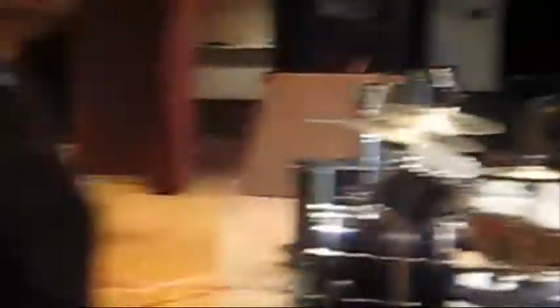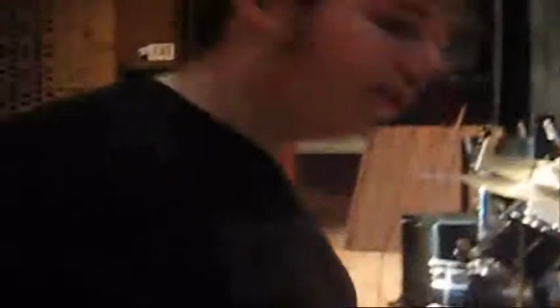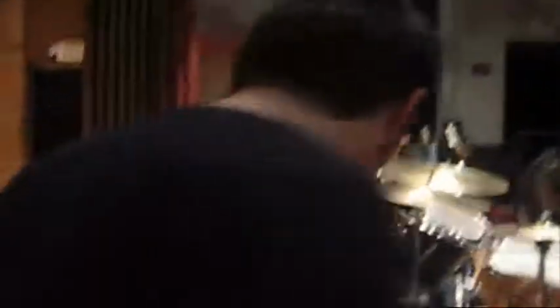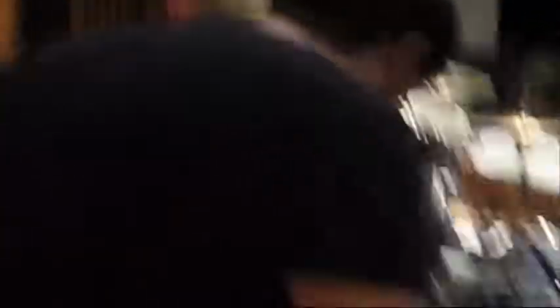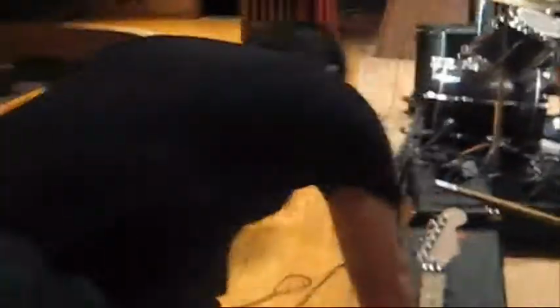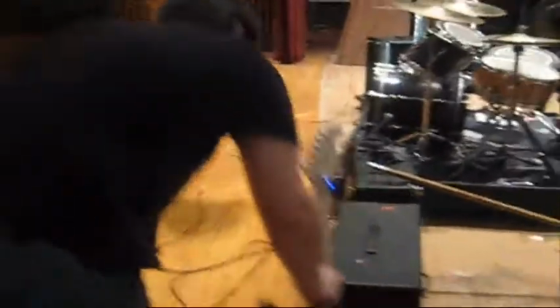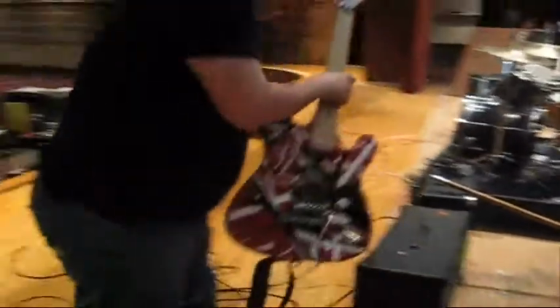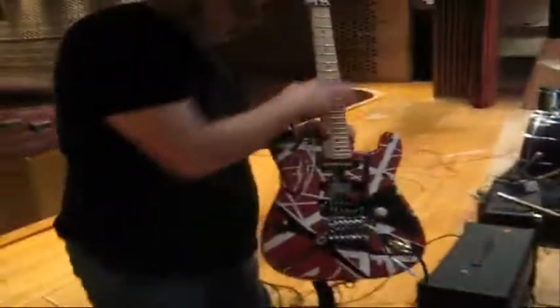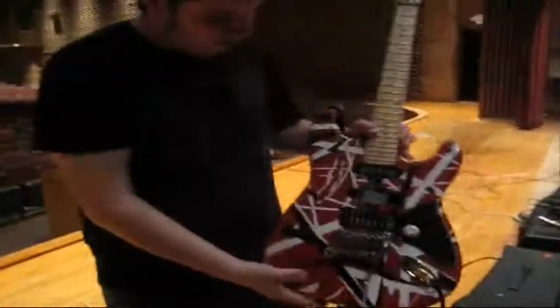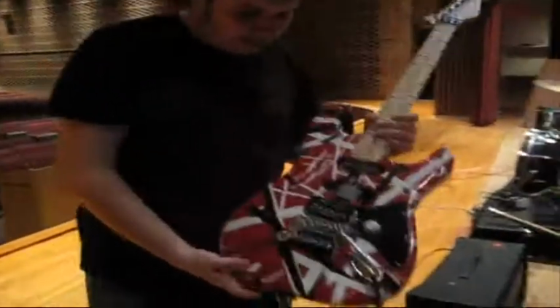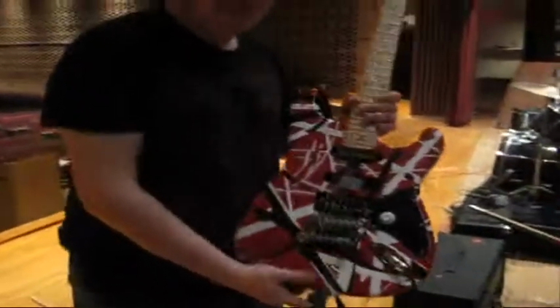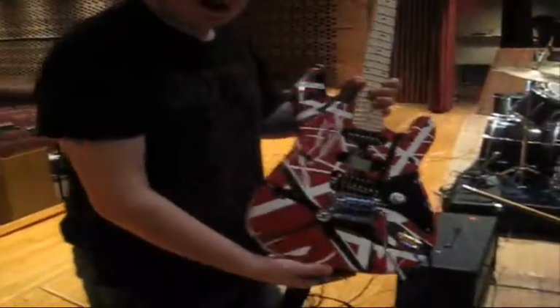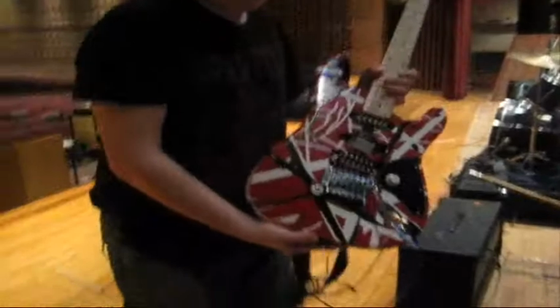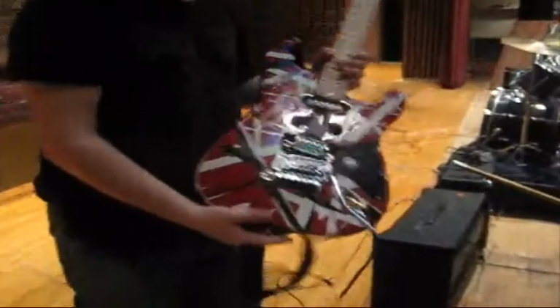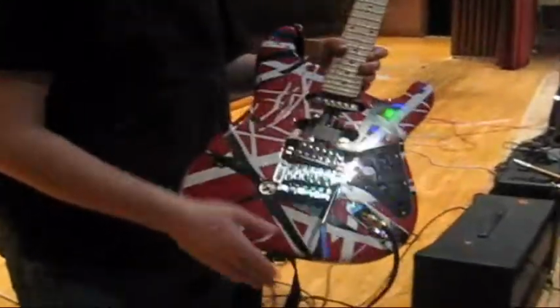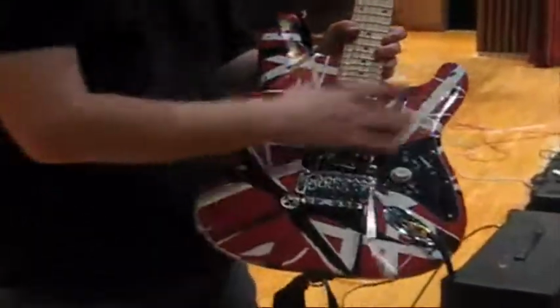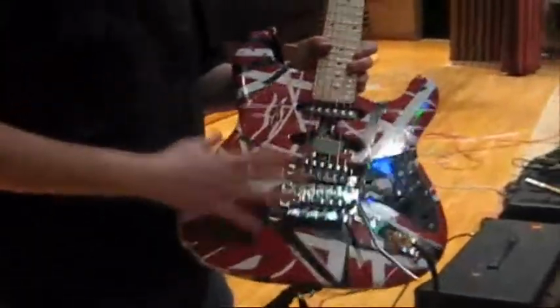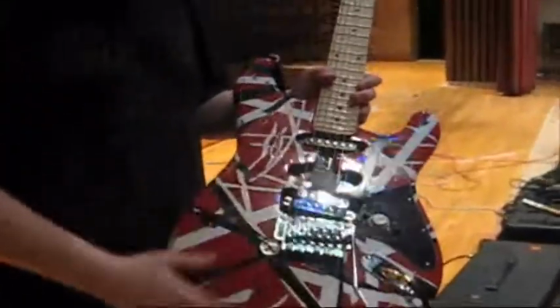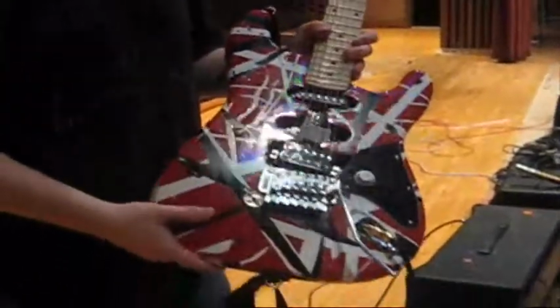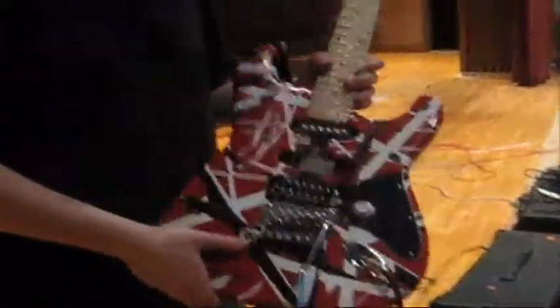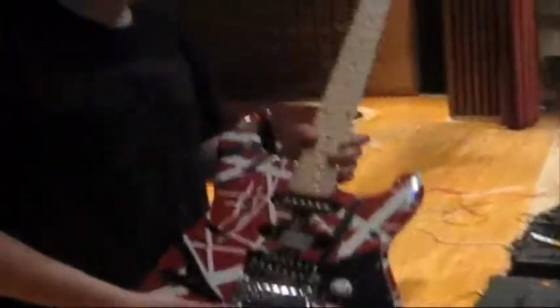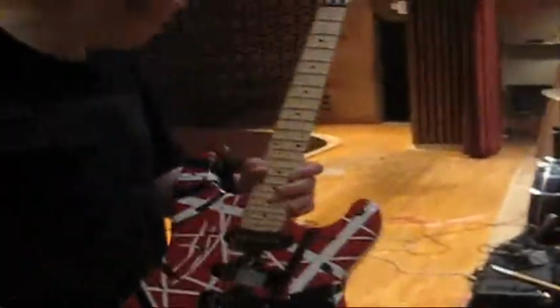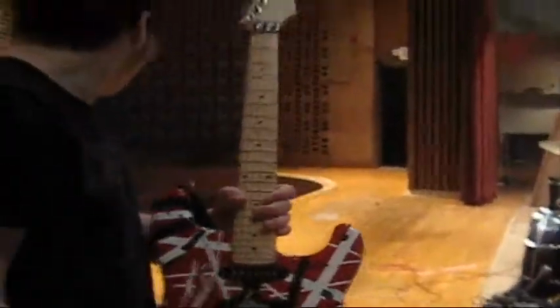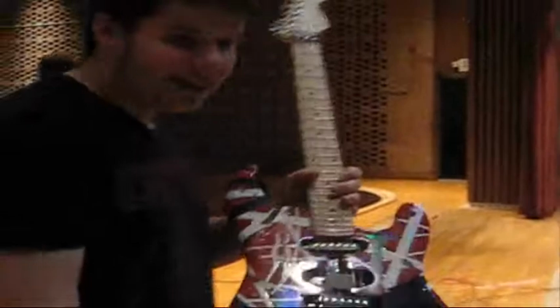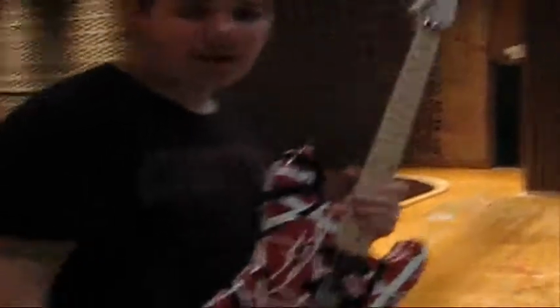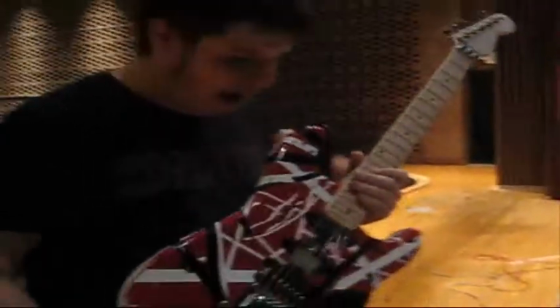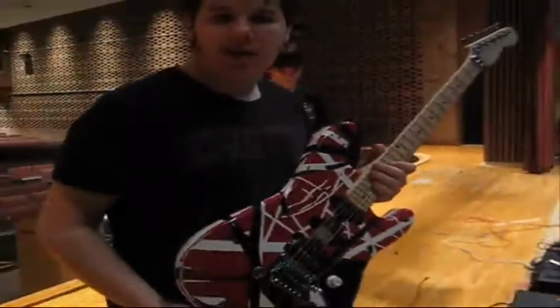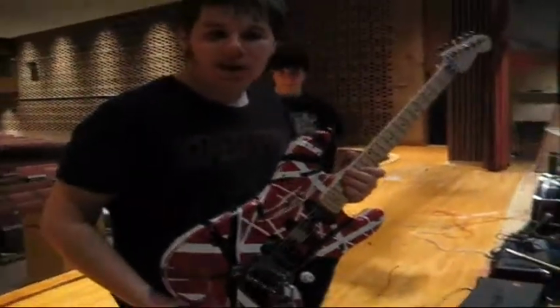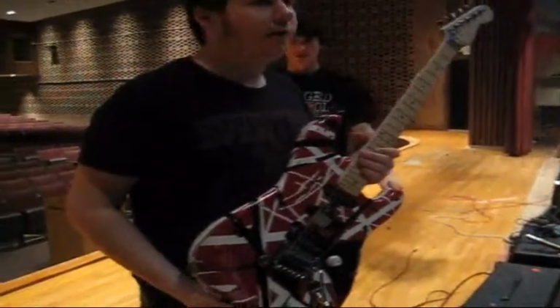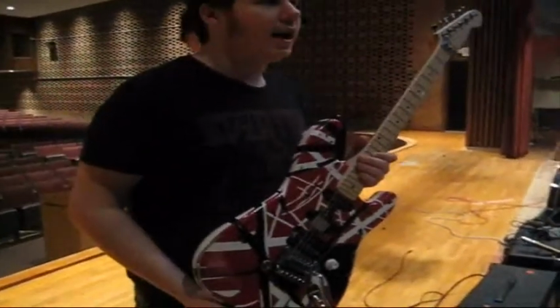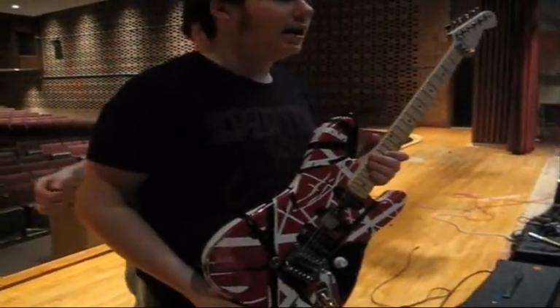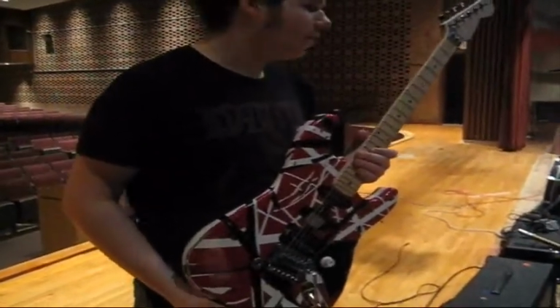Alright, first I'm going to take a look at this. This is the custom Frankenstrap that I play personally. I use all my Van Halen stuff and almost everything I play guitar on. This is my stinger baby — I built this out of a '94 Spire.